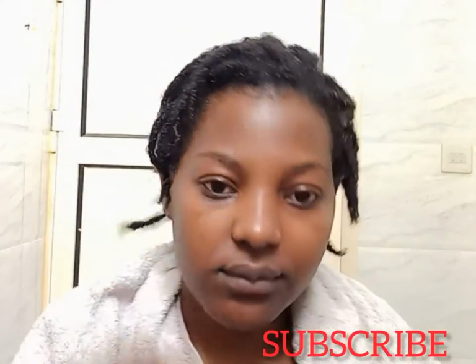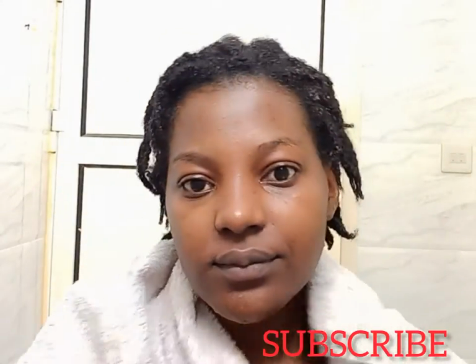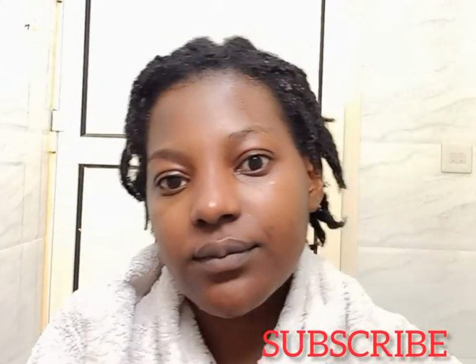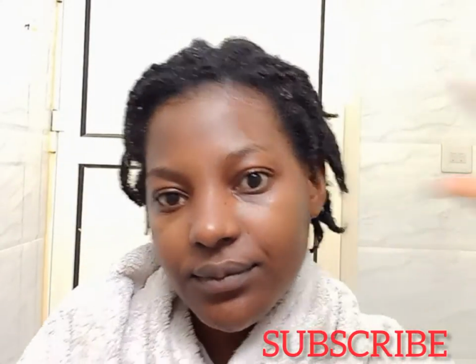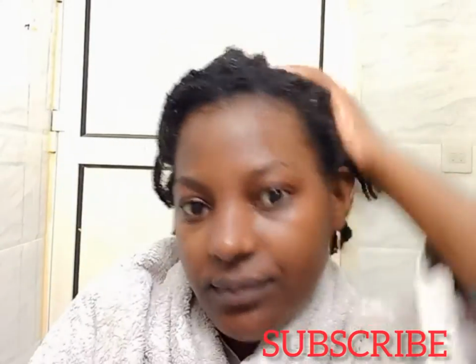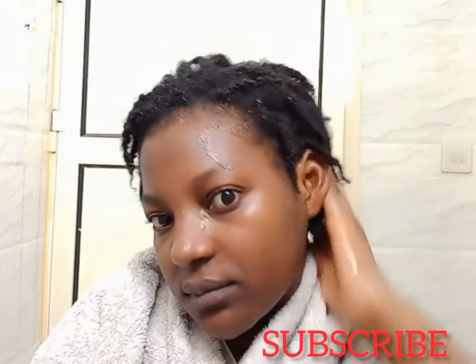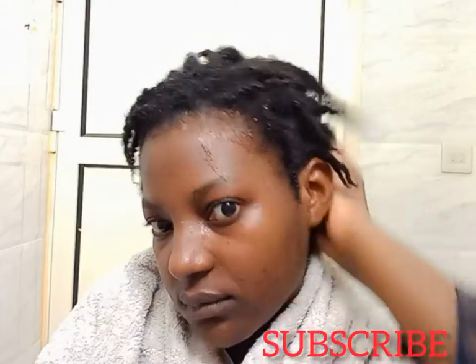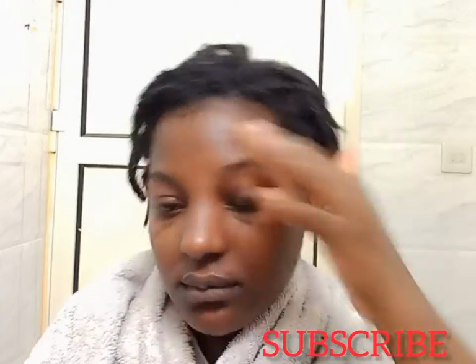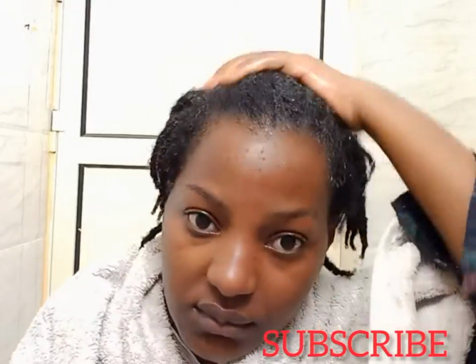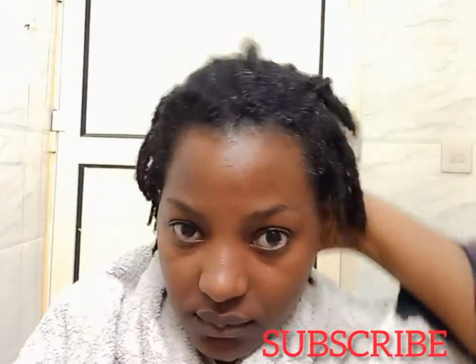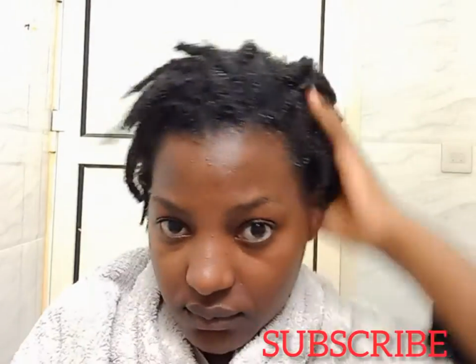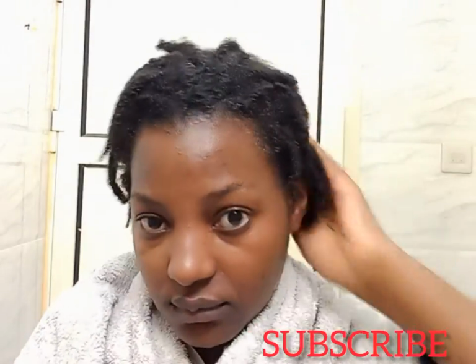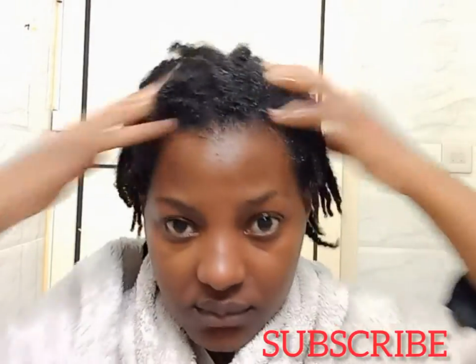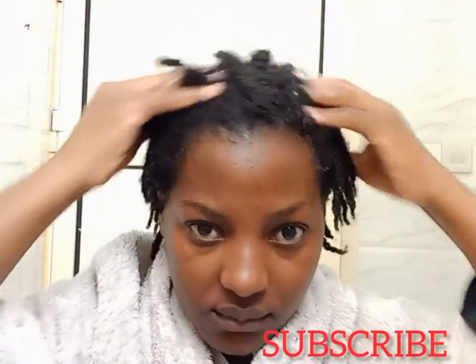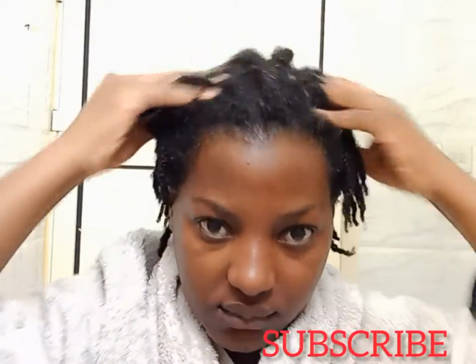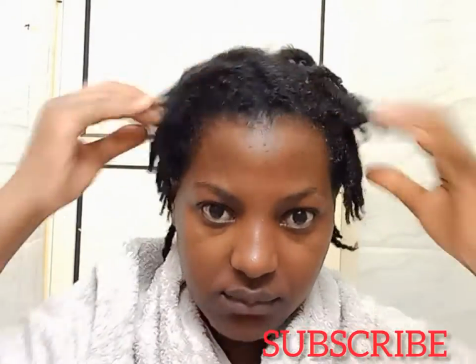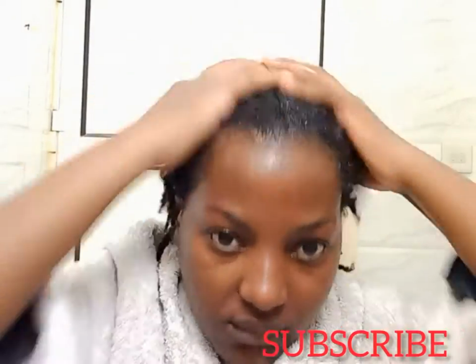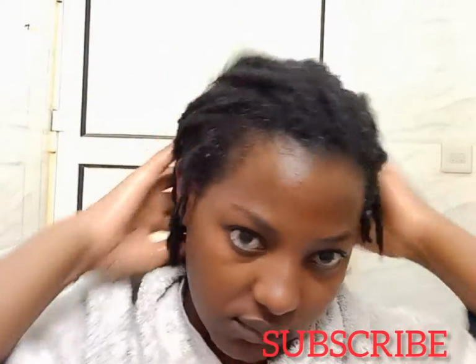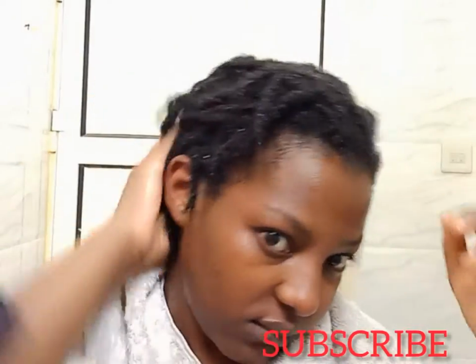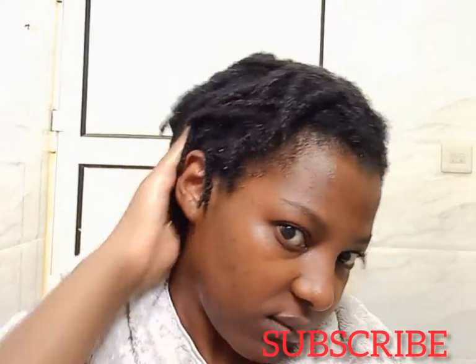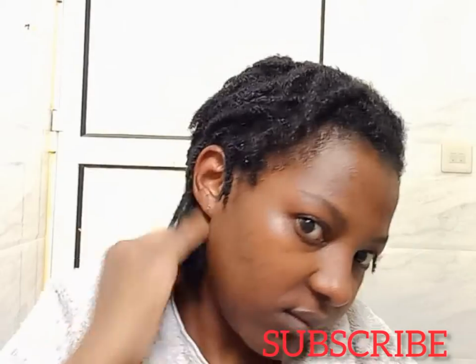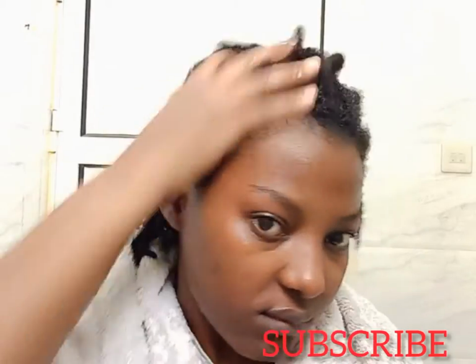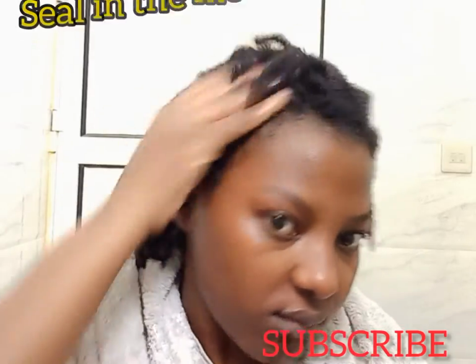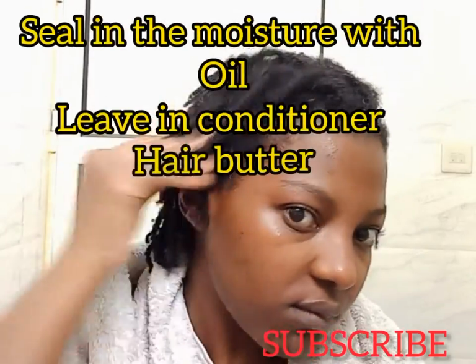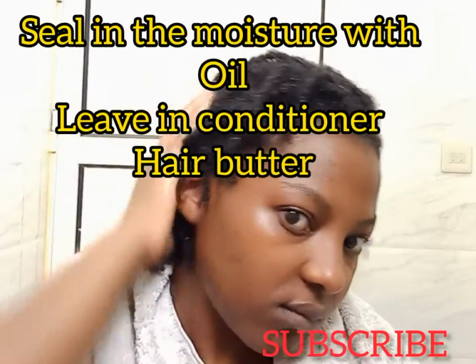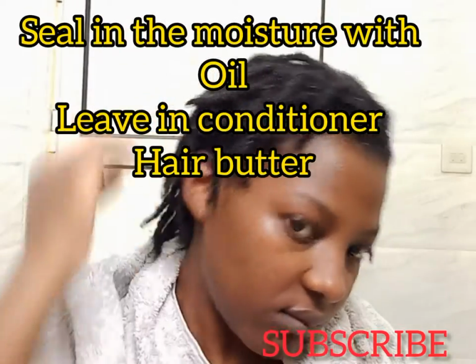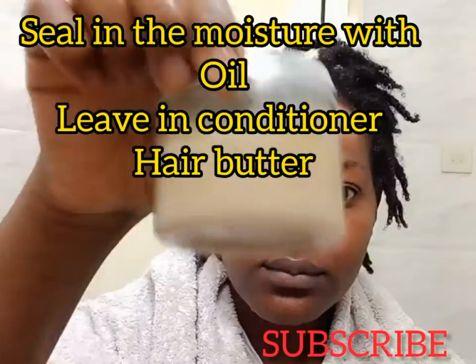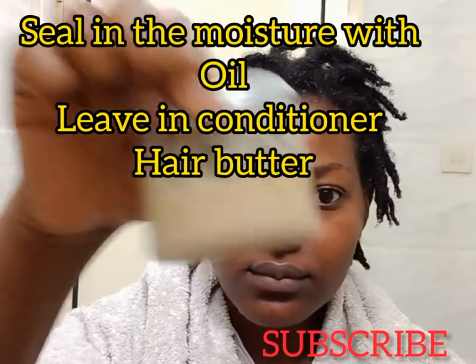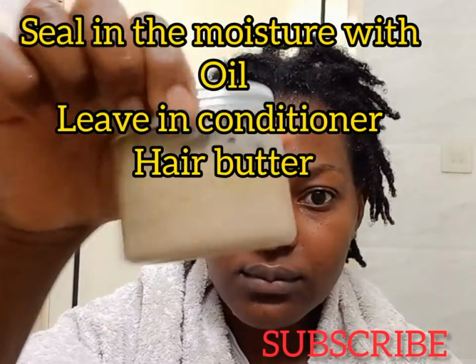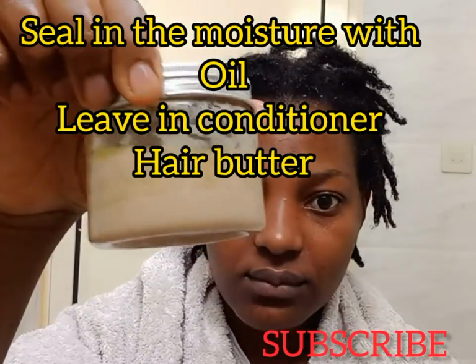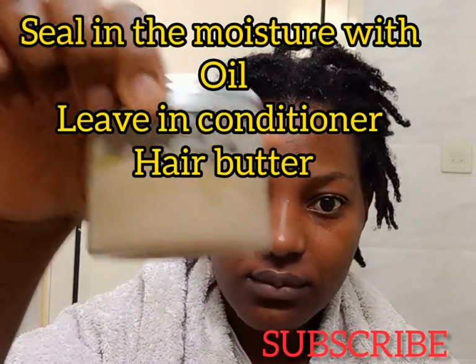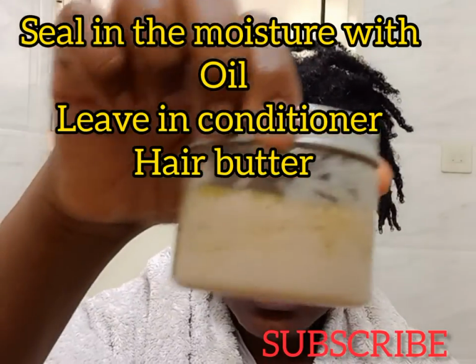I'm going to be sealing the moisture with my leave-in conditioner — my DIY coffee leave-in conditioner. I have a video on how to make a coffee leave-in conditioner, please check it out.